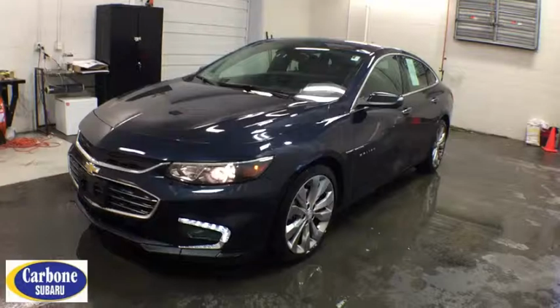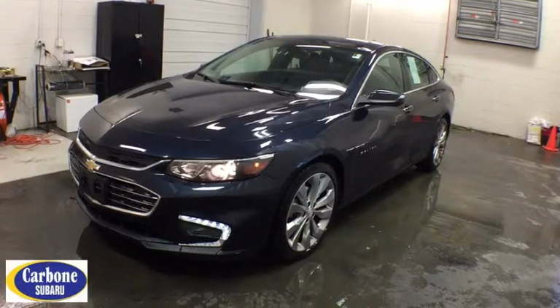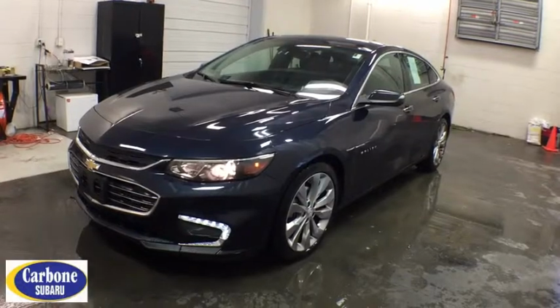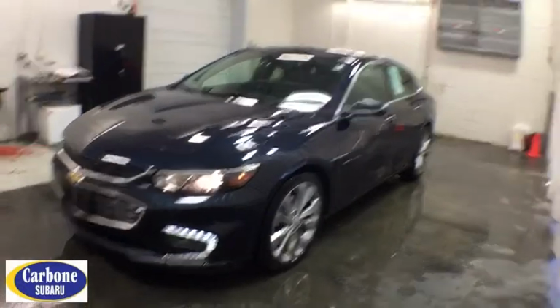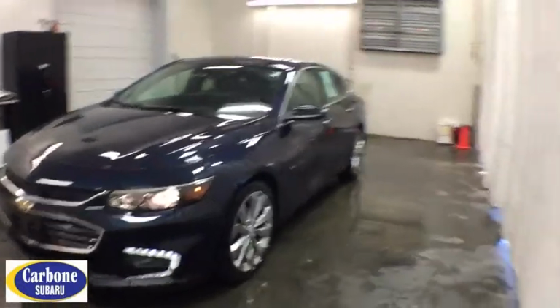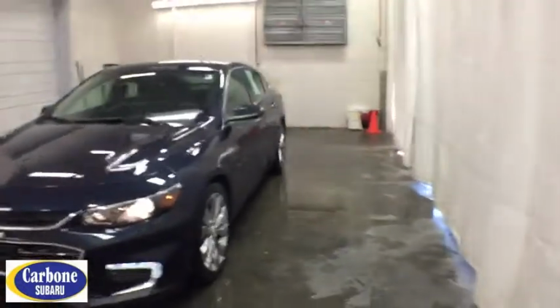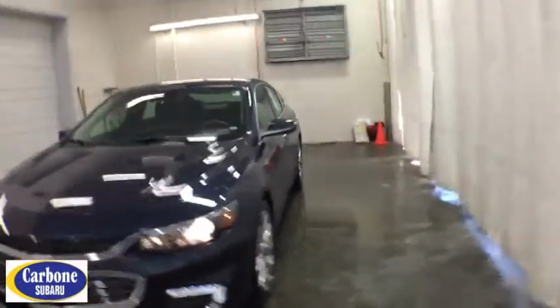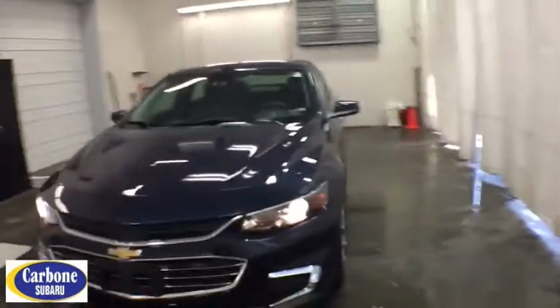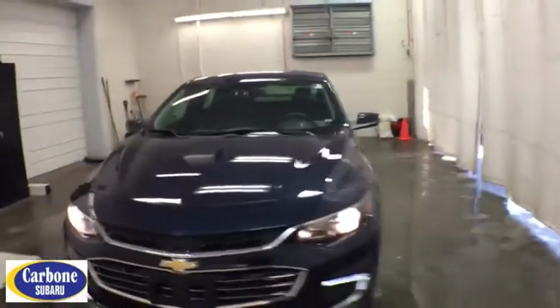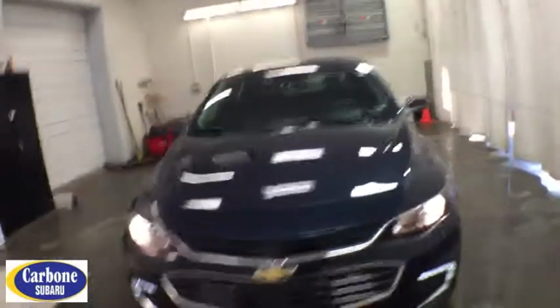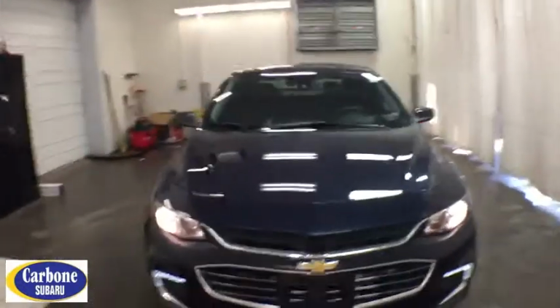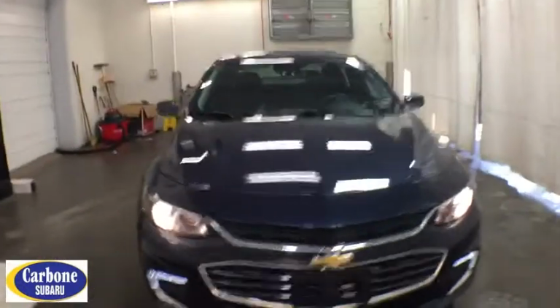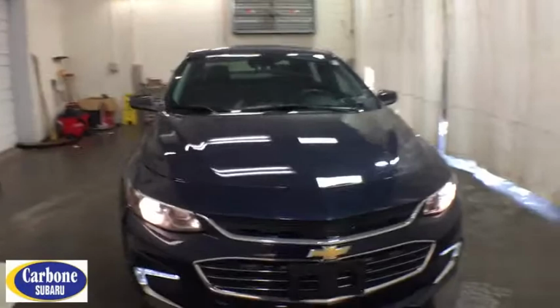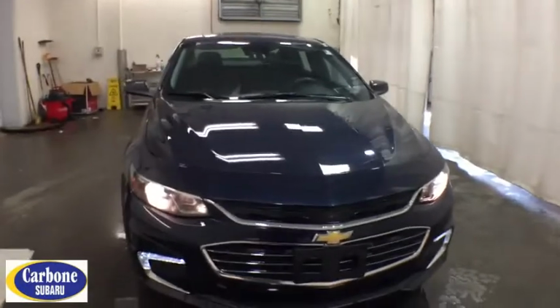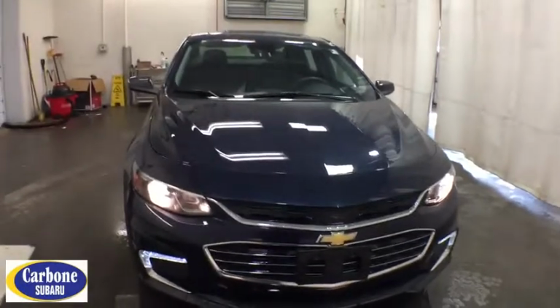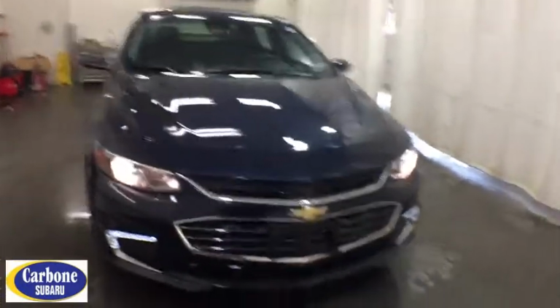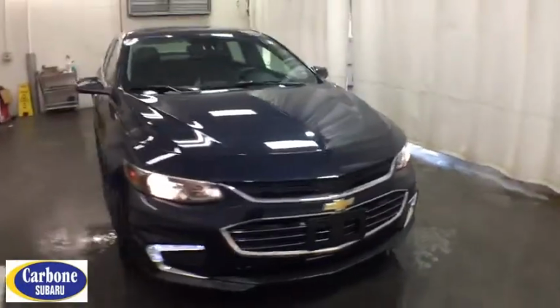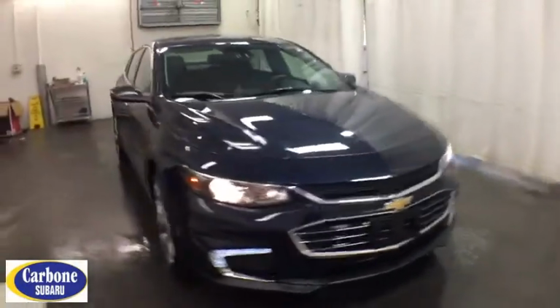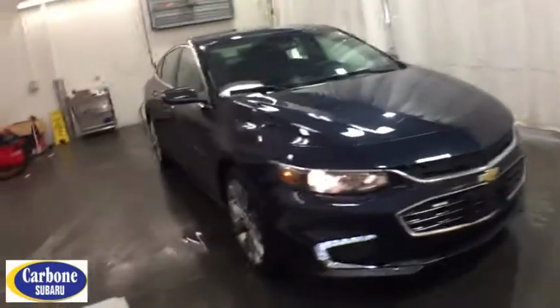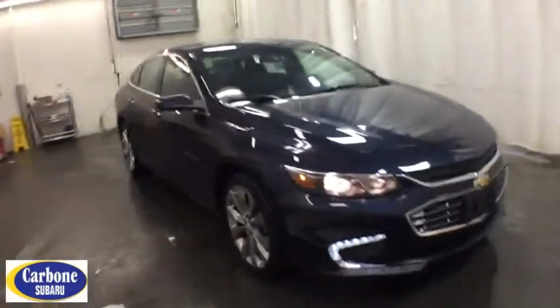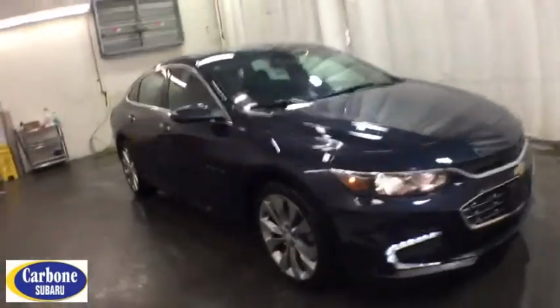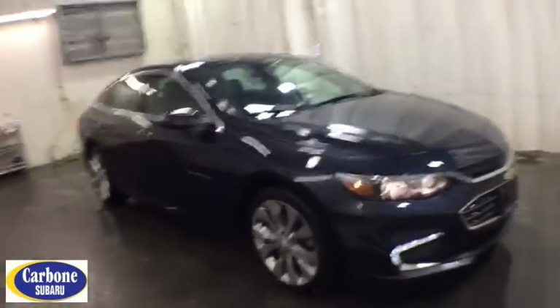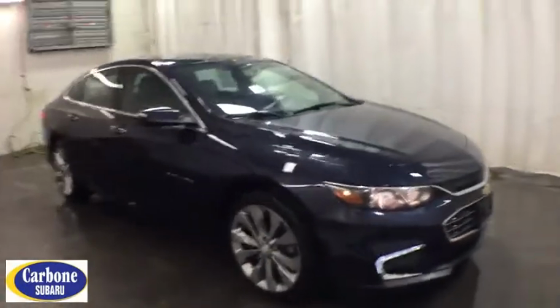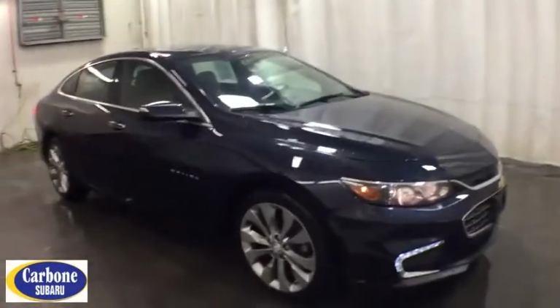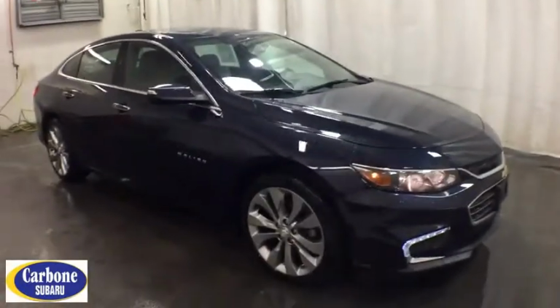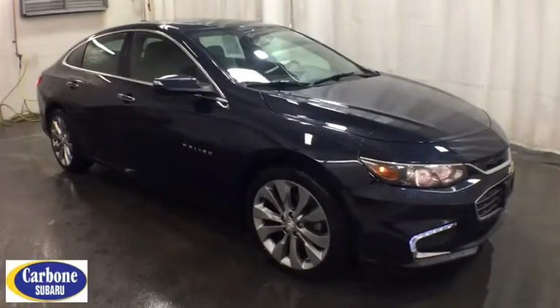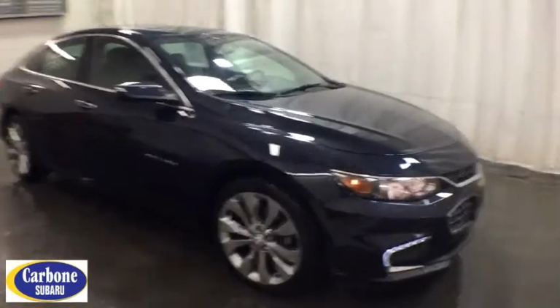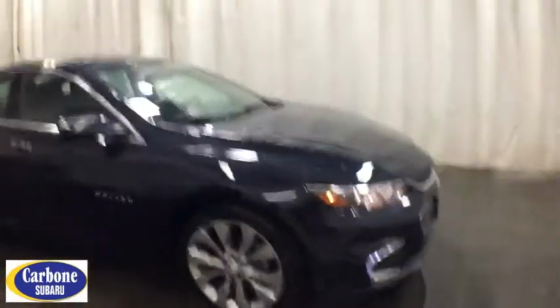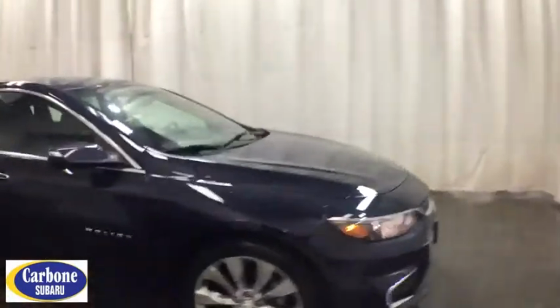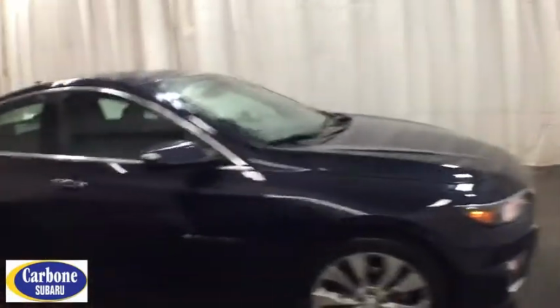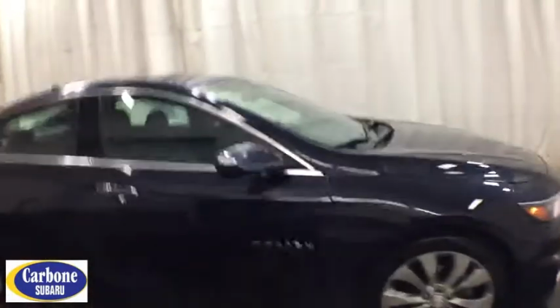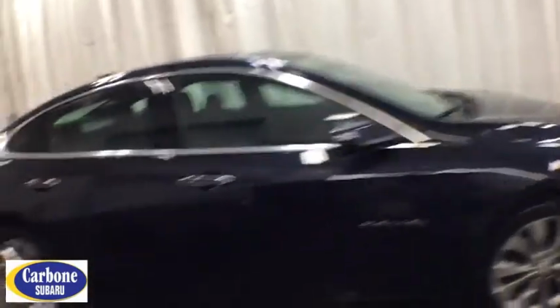The 2017 Chevrolet Malibu — a combination of performance and fuel economy. The Malibu is a great commuting car. This vehicle has less than 30,000 miles. Here are some of this vehicle's great options.